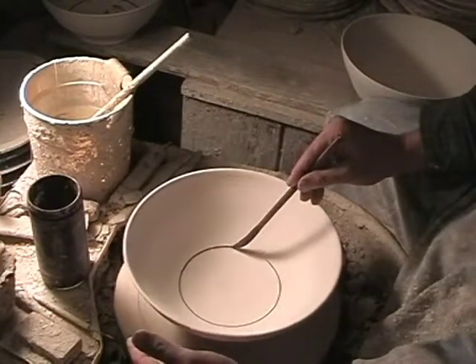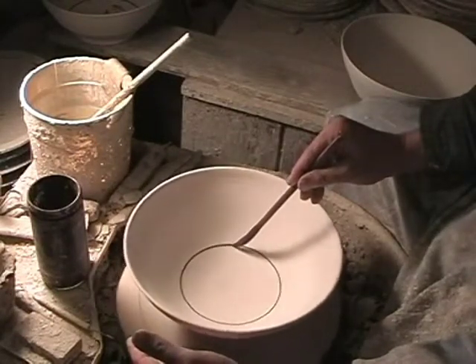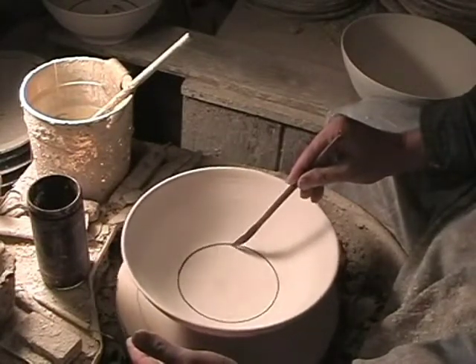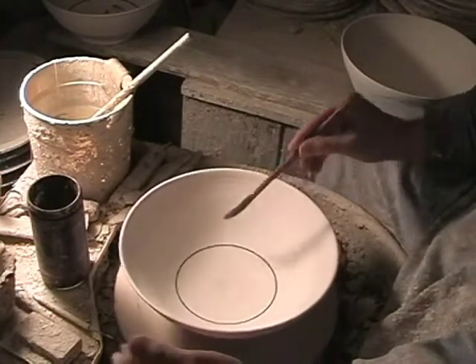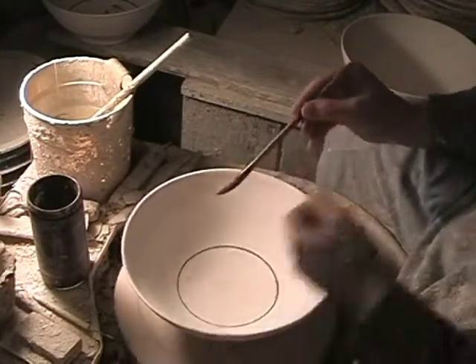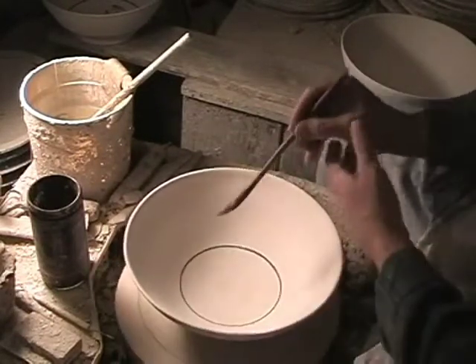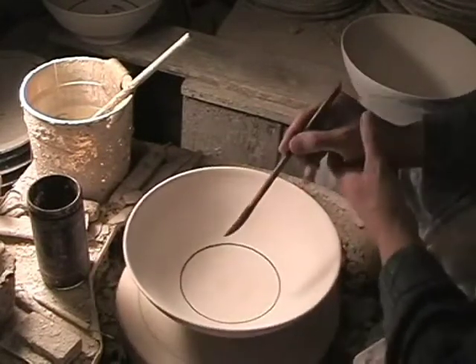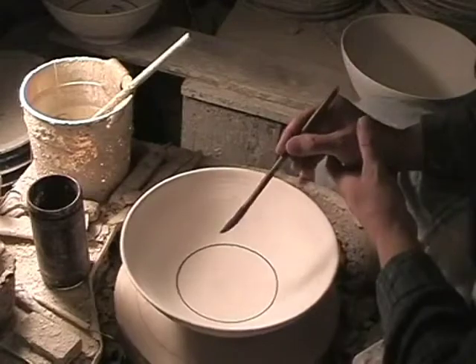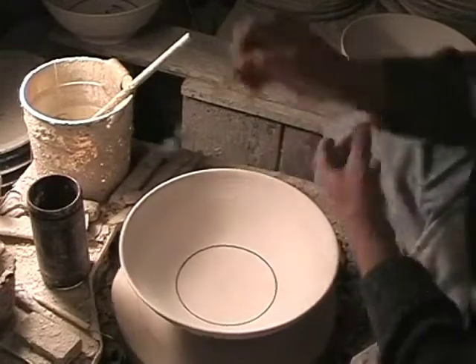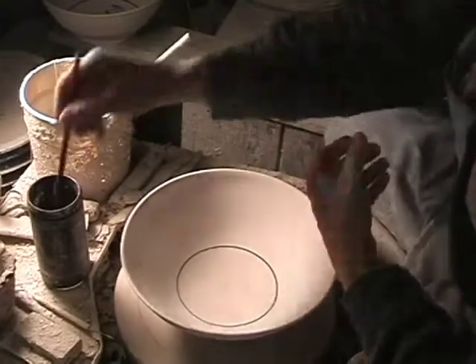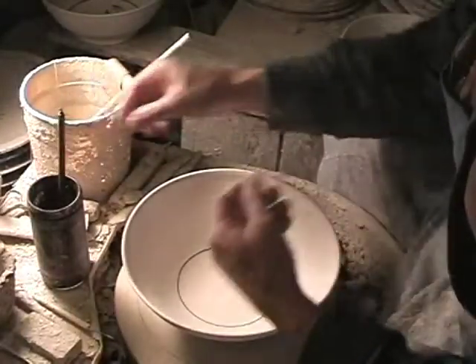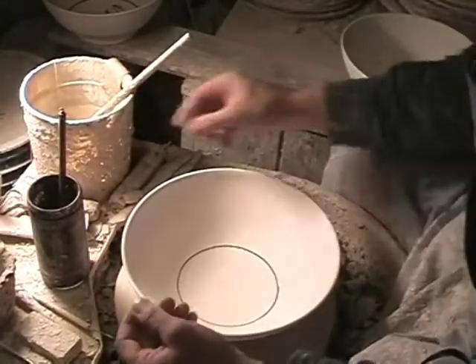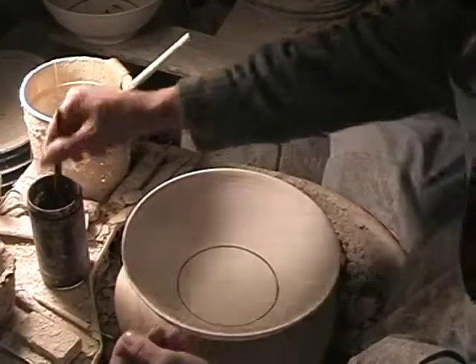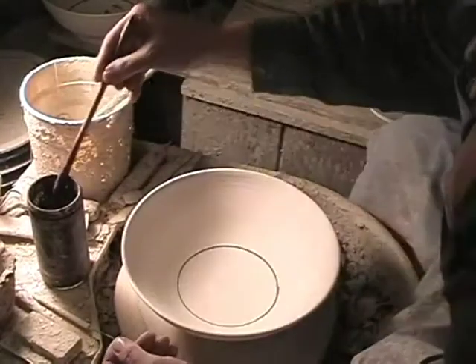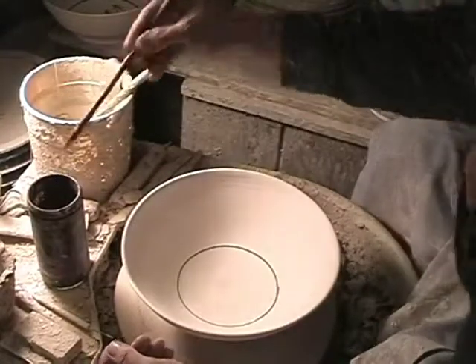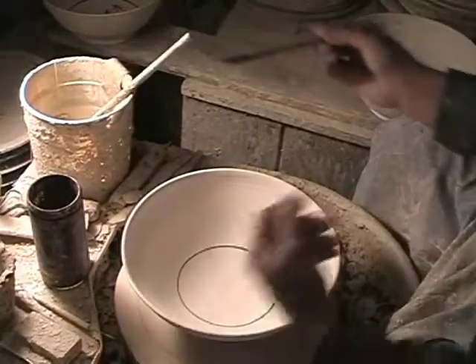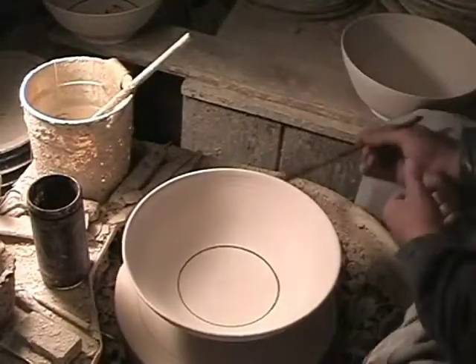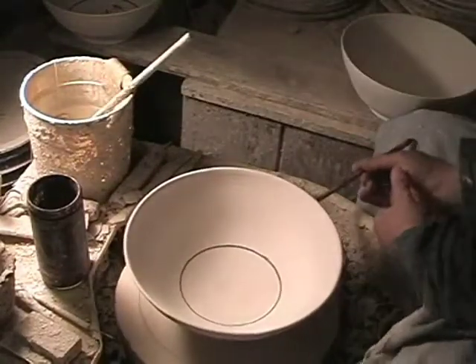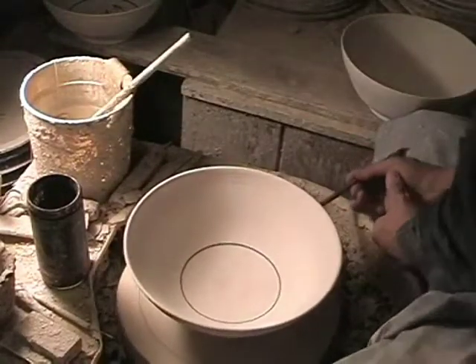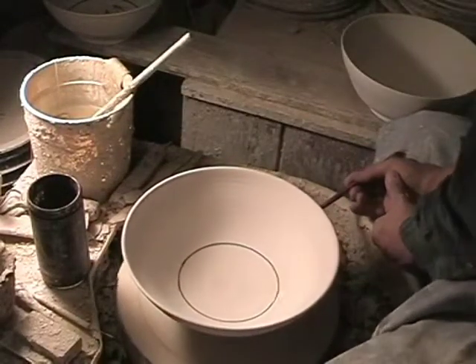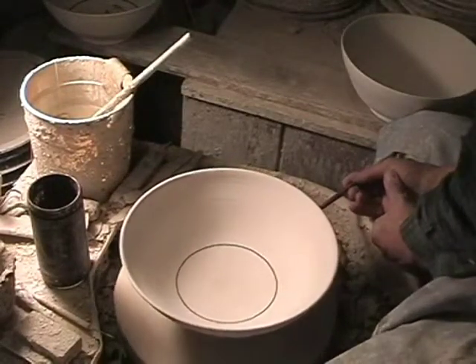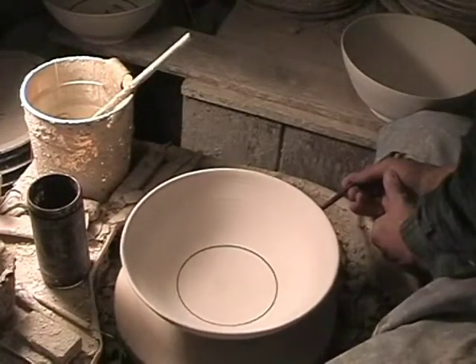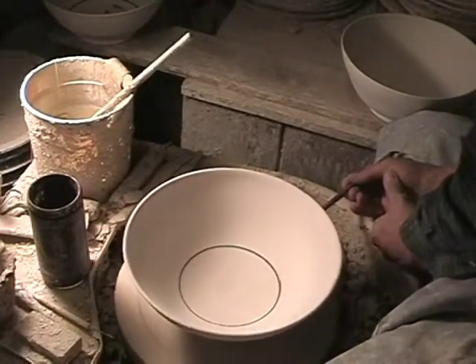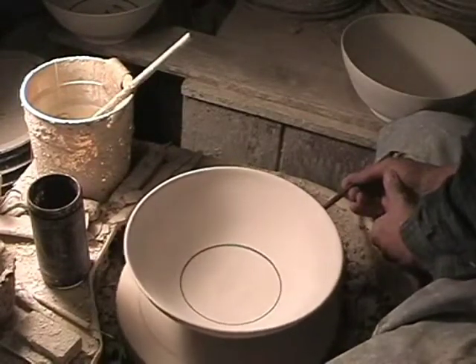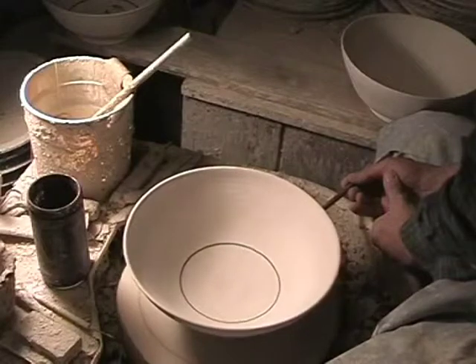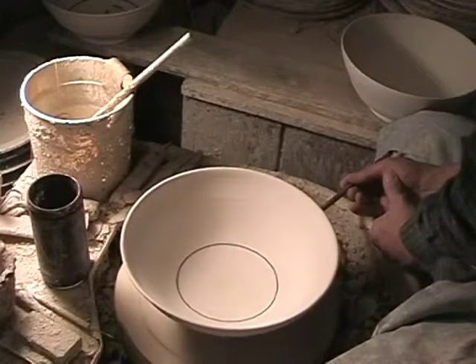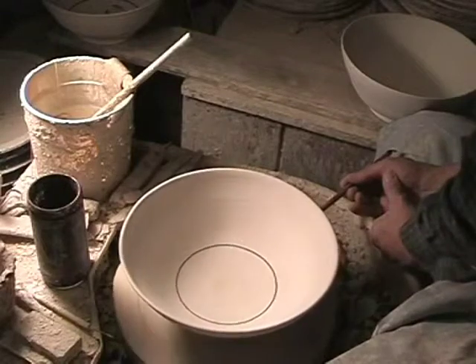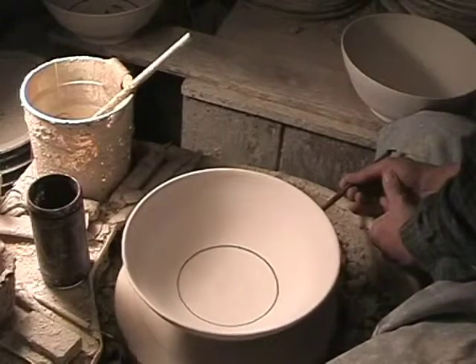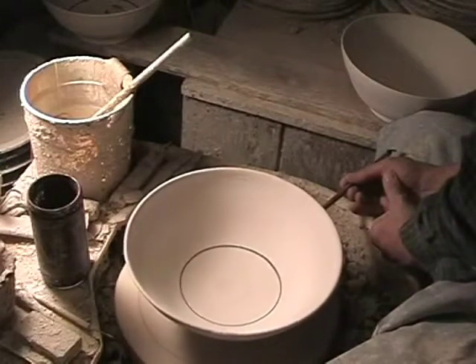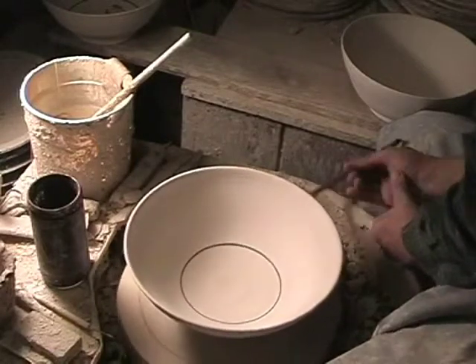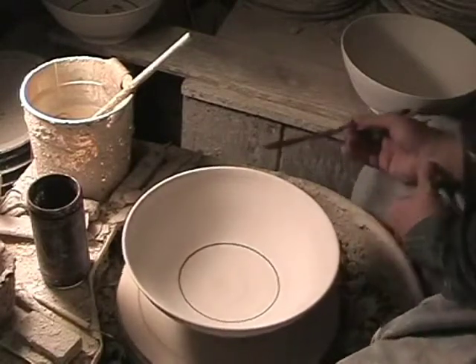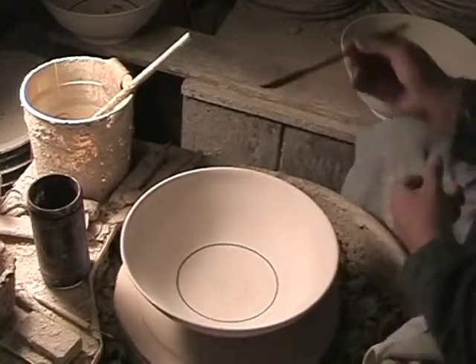This is to show the way I use the potter's wheel to decorate on the wheel with a brush. In this case, it's an overglaze technique — the pot's already been dipped in a white glaze.